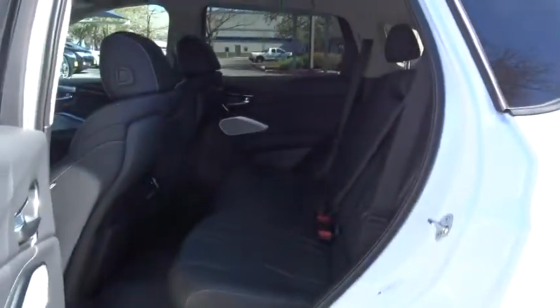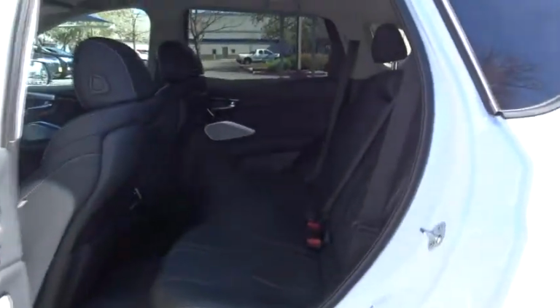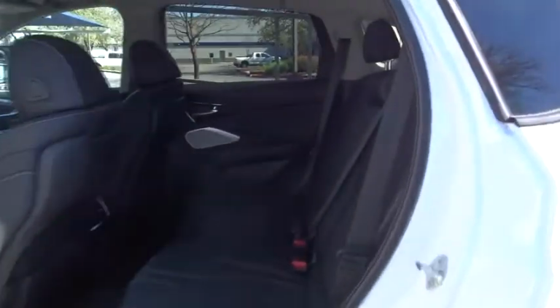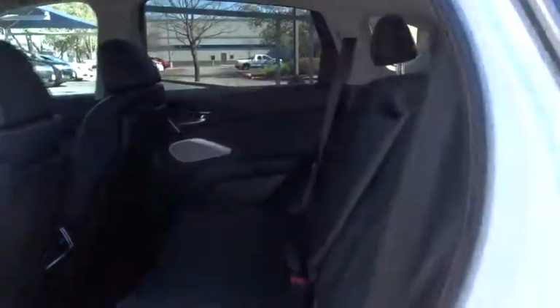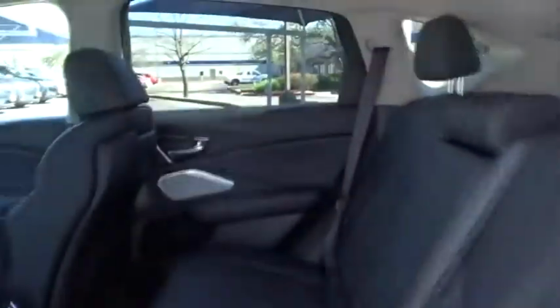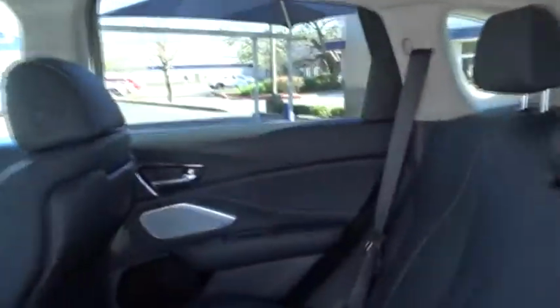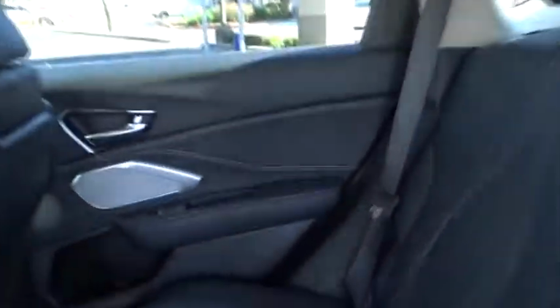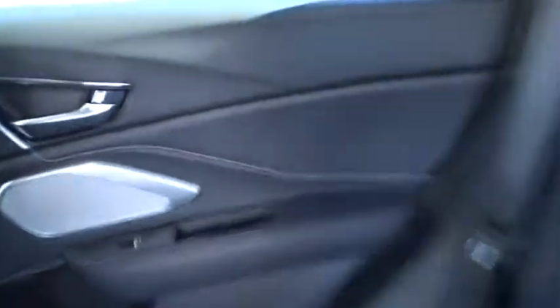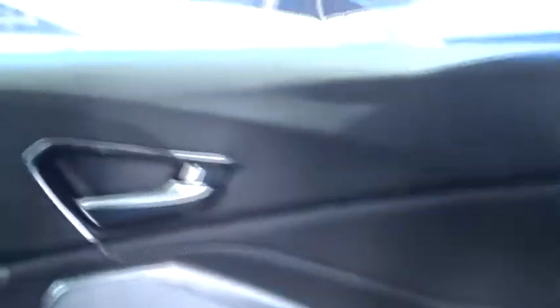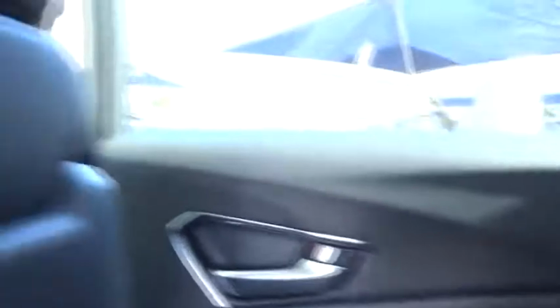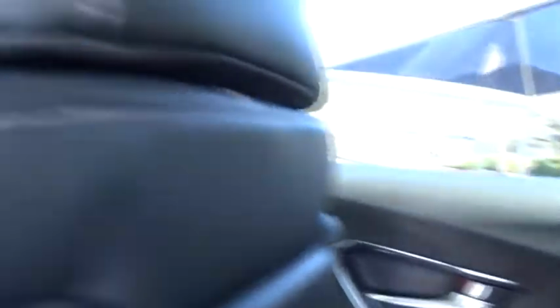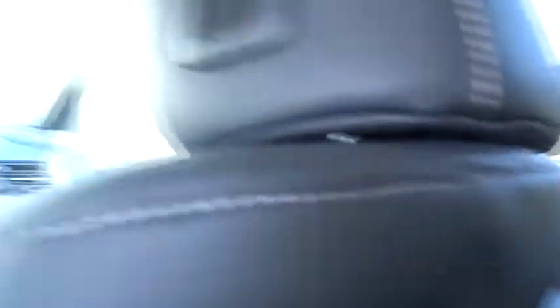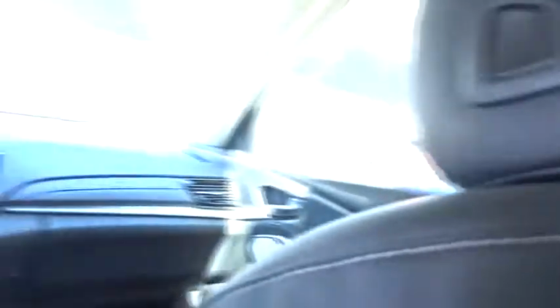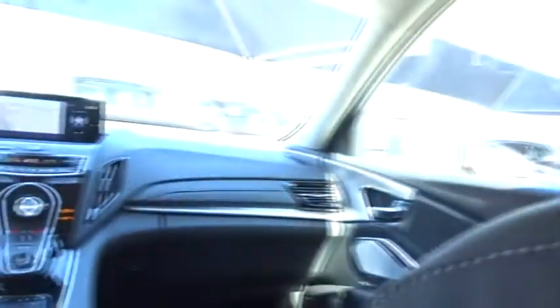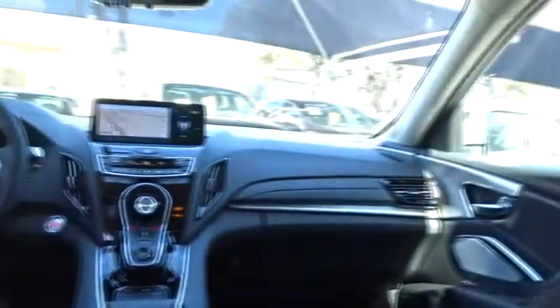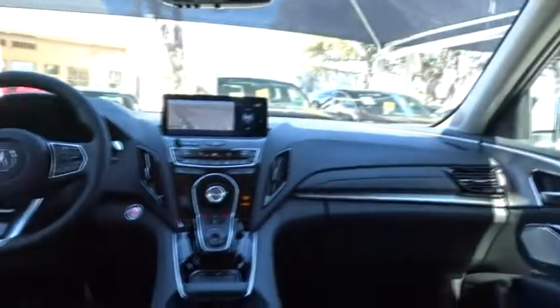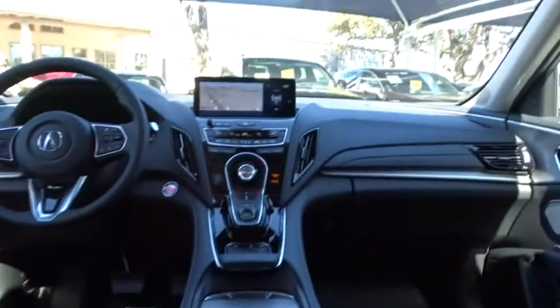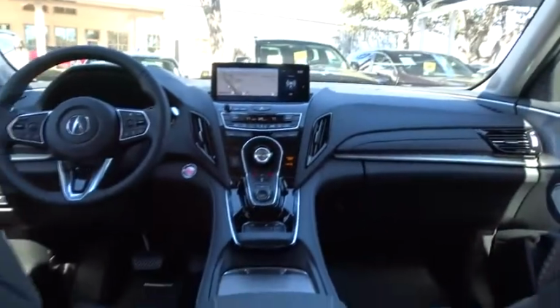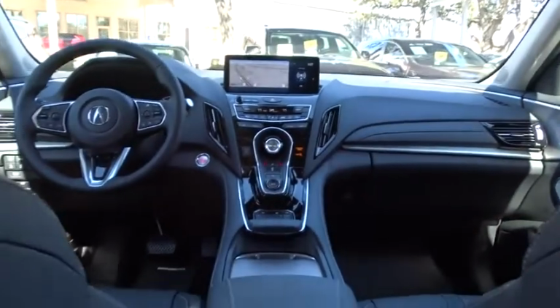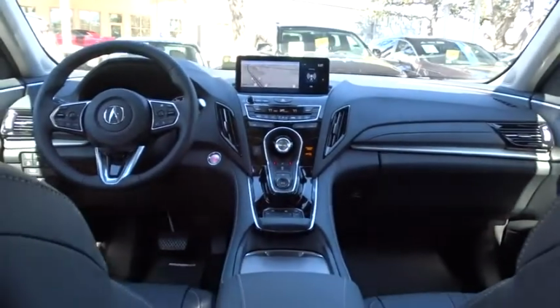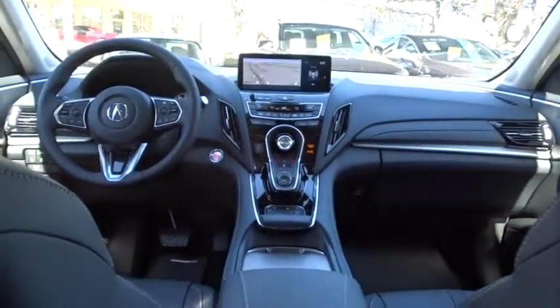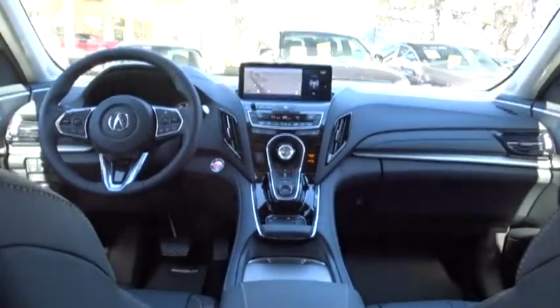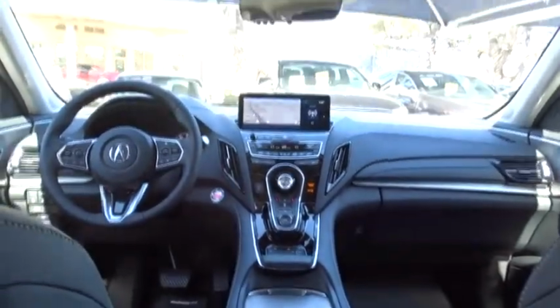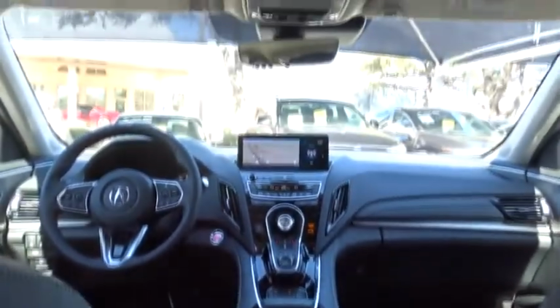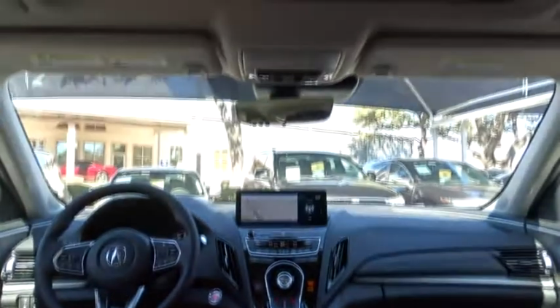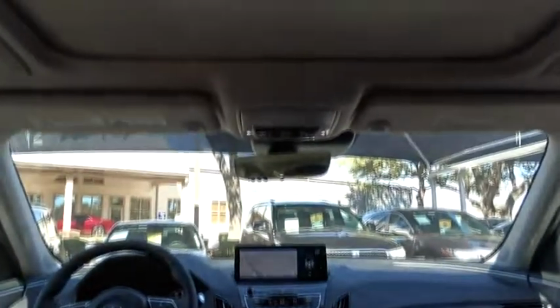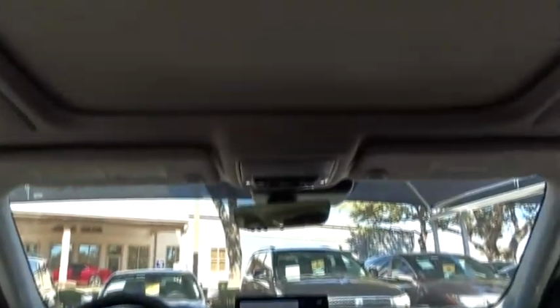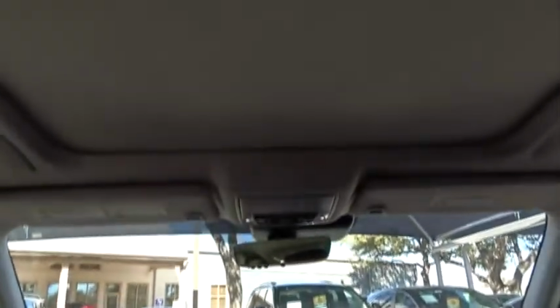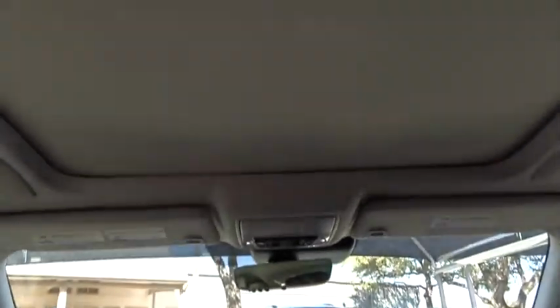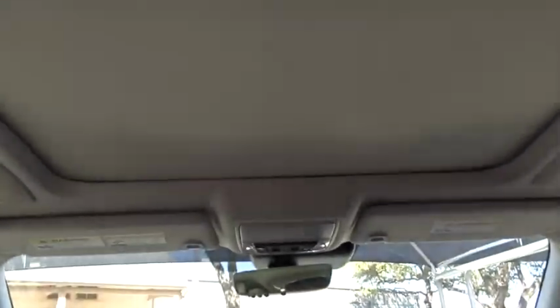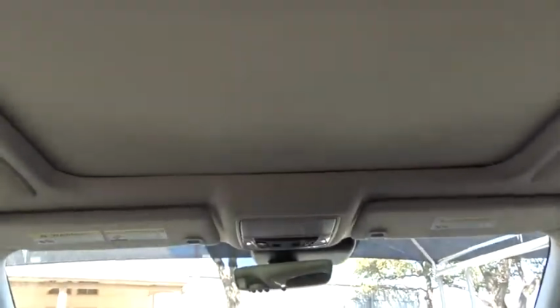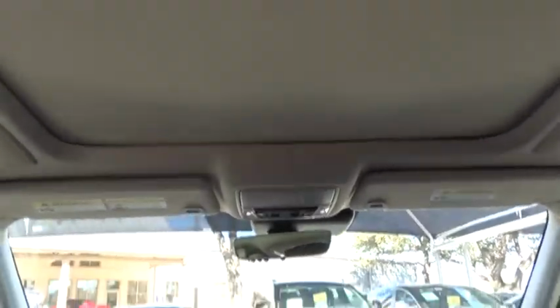Power liftgate, navigation system, power passenger seat, backup camera, leather wrapped steering wheel, Bluetooth, power steering, adjustable steering wheel, keyless start, auto dimming rear view mirror.